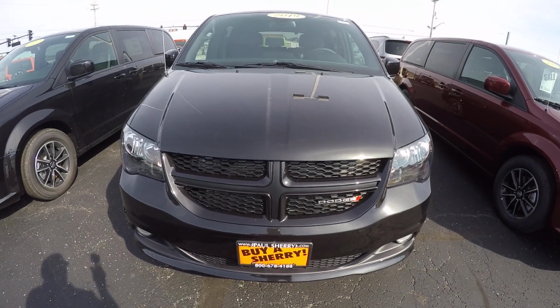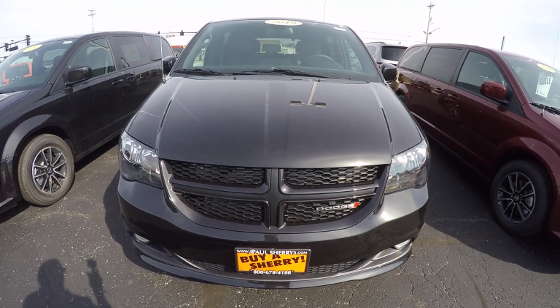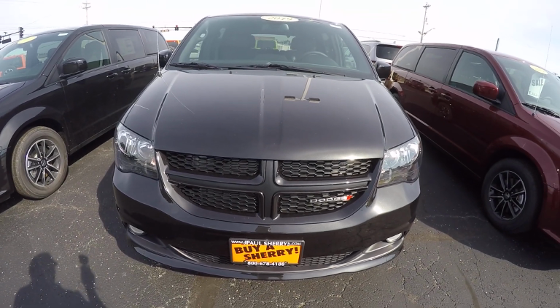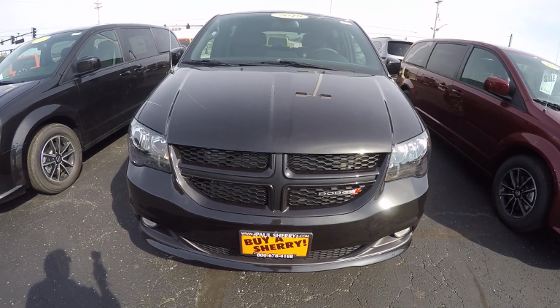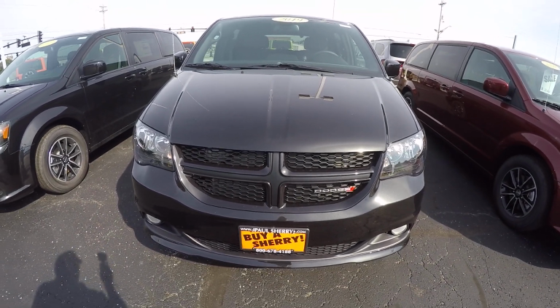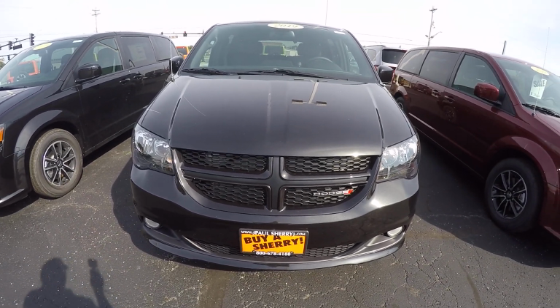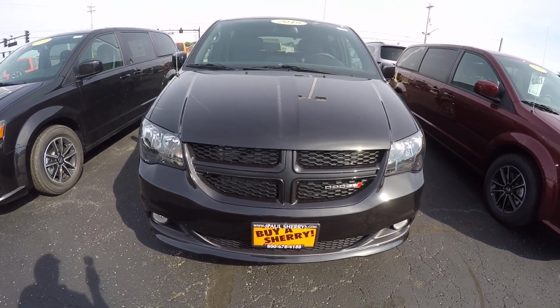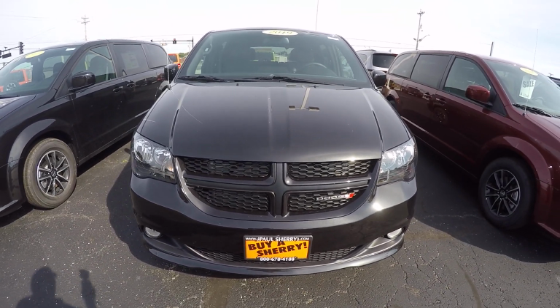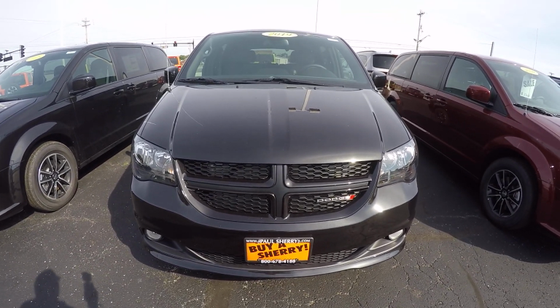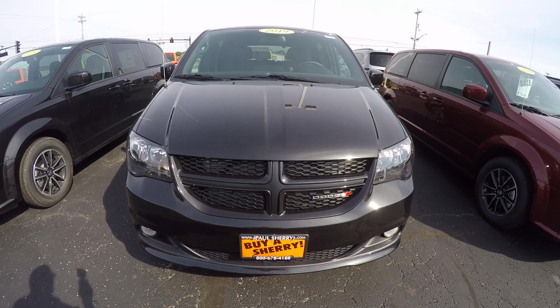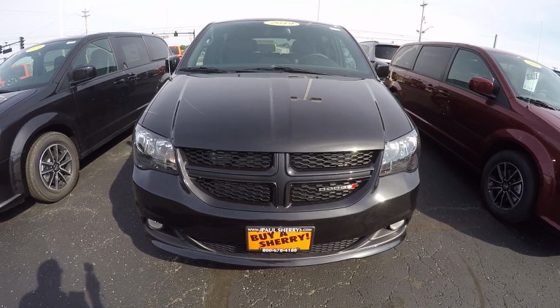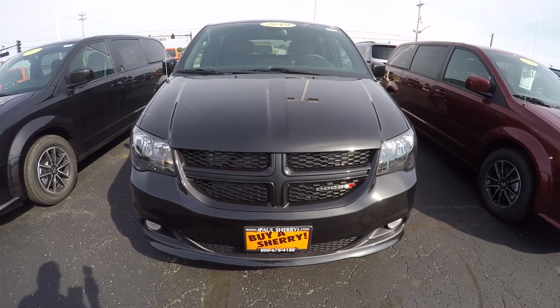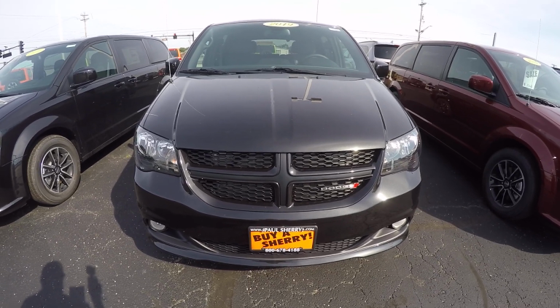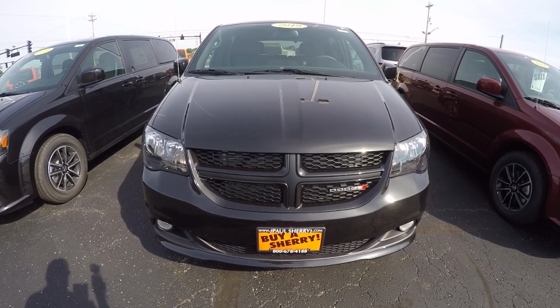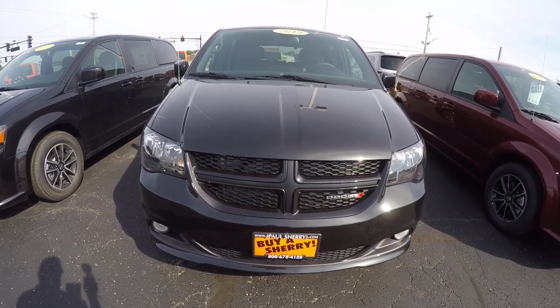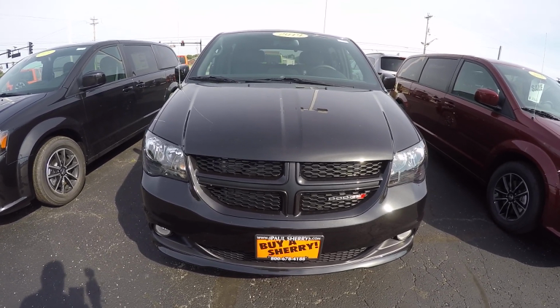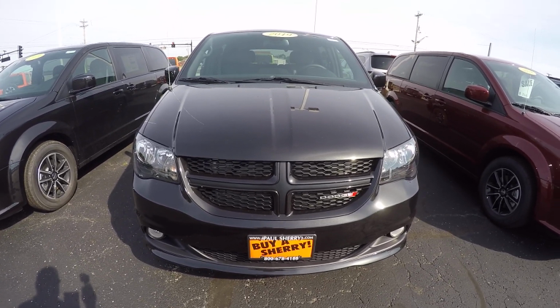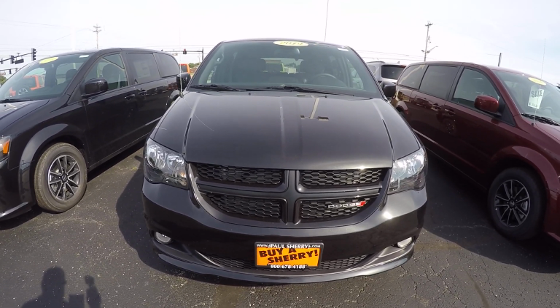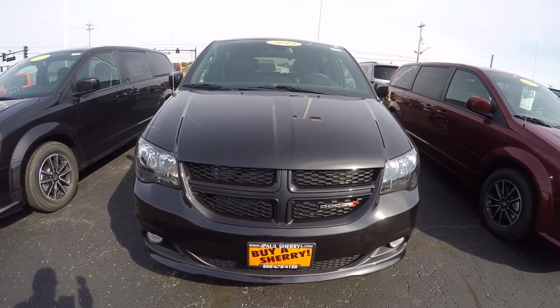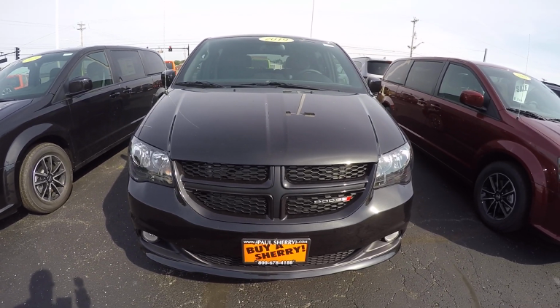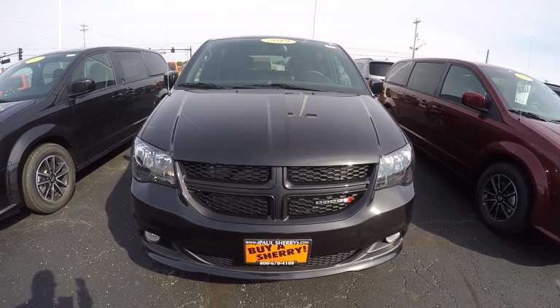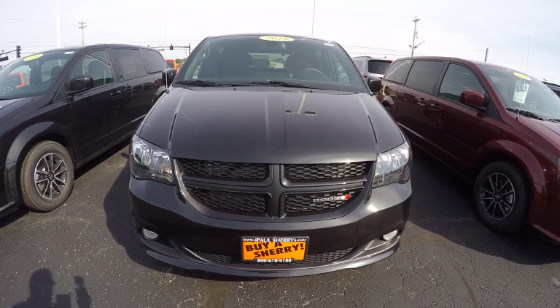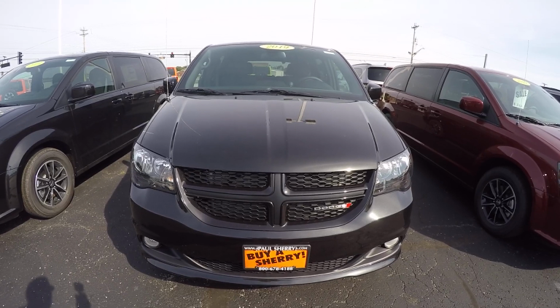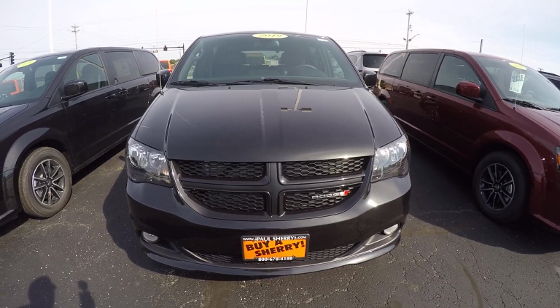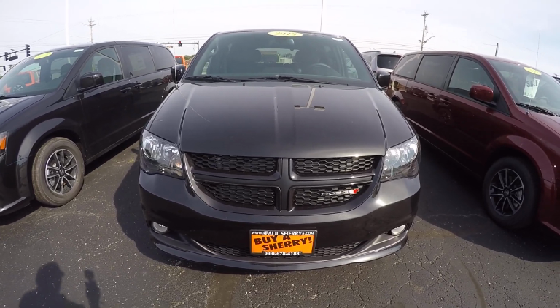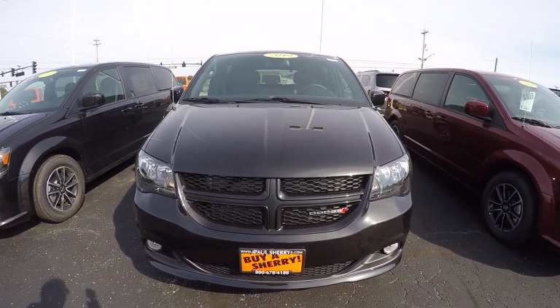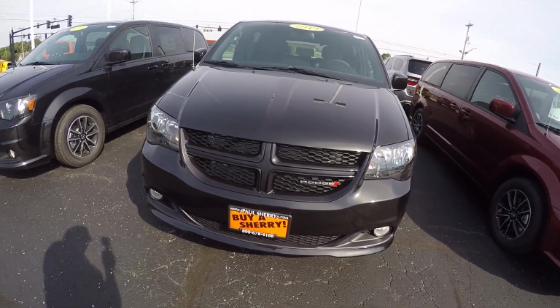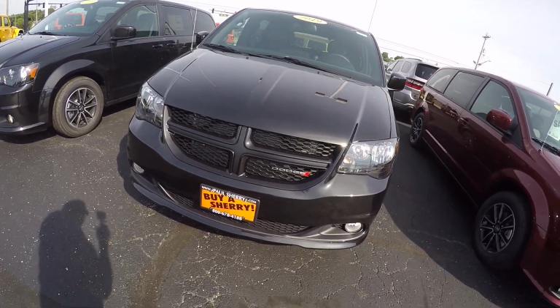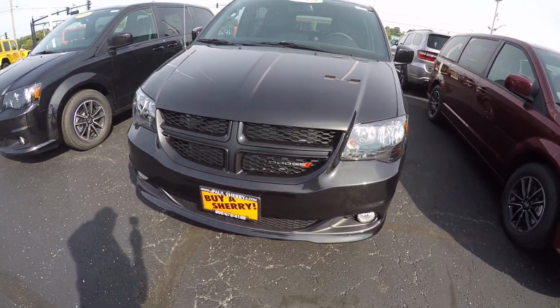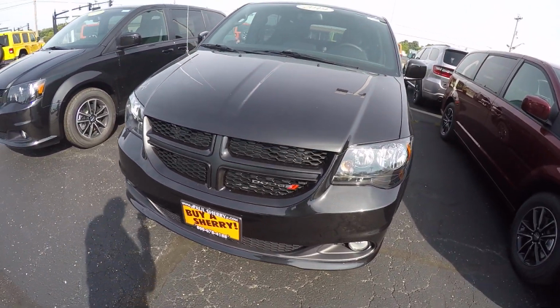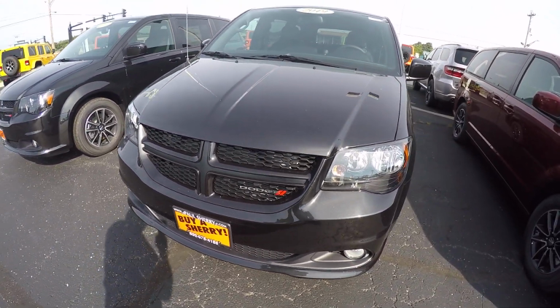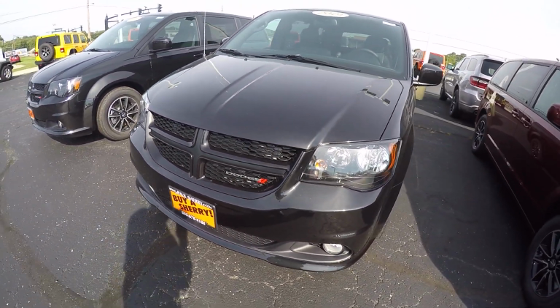Hi folks, Nick Ruiz here at Sherry Chrysler Dodge Jeep Ram and RVs in Pickle, Ohio. Today I'm showing you a 2019 Dodge Grand Caravan SXT Blacktop Edition.